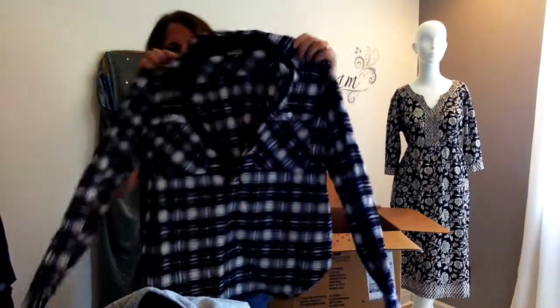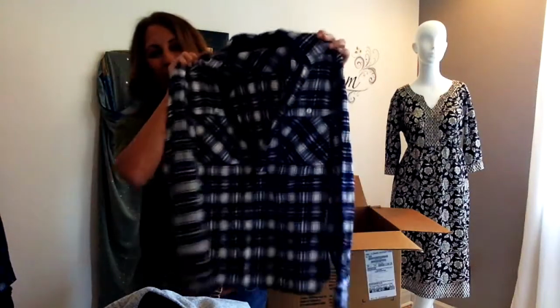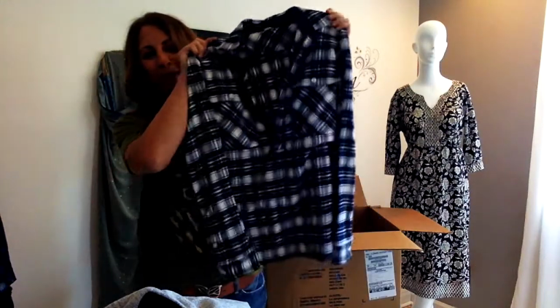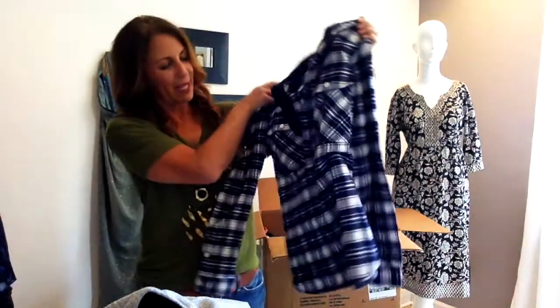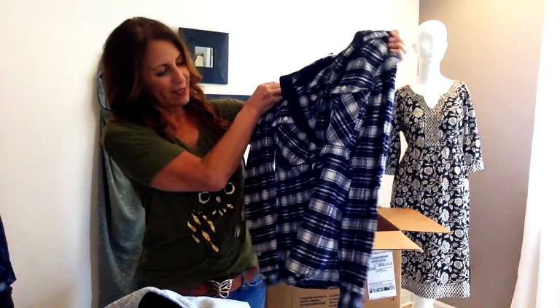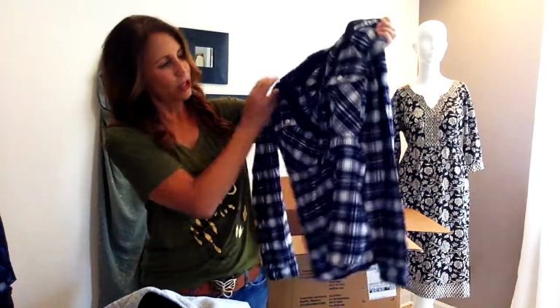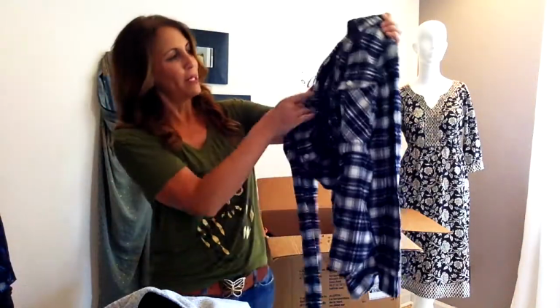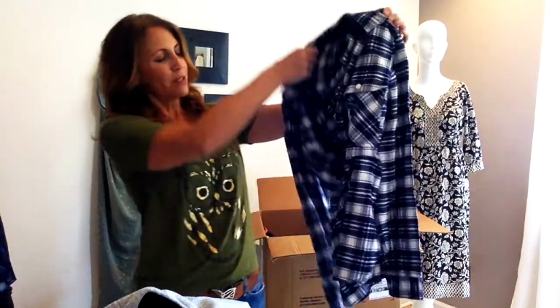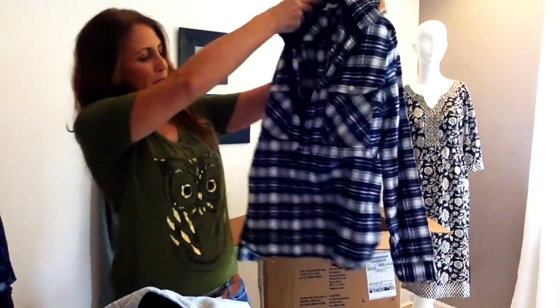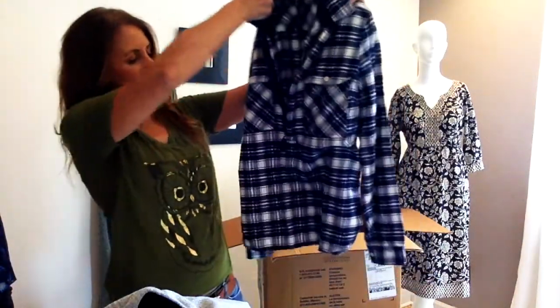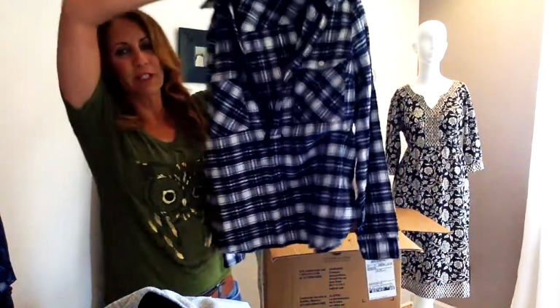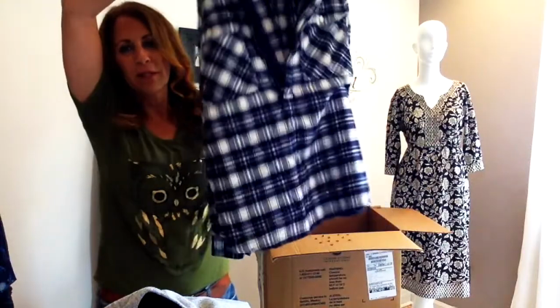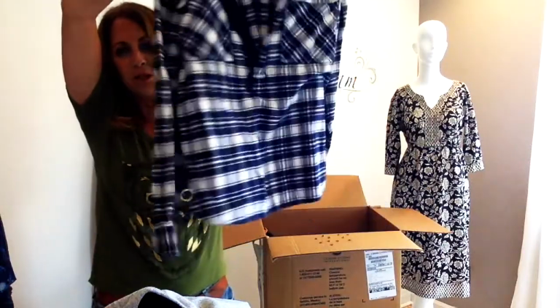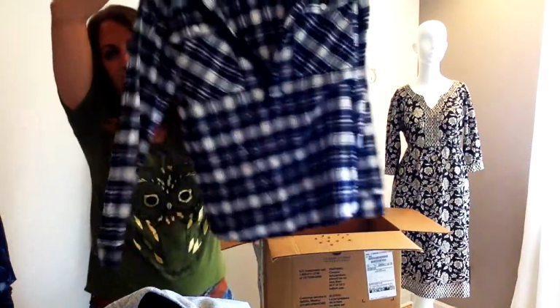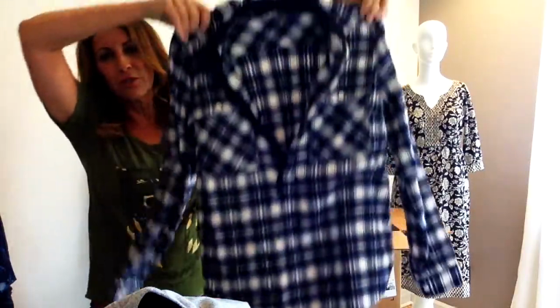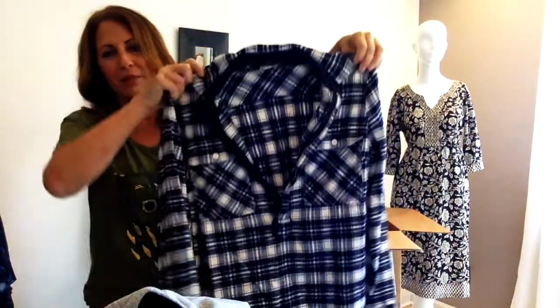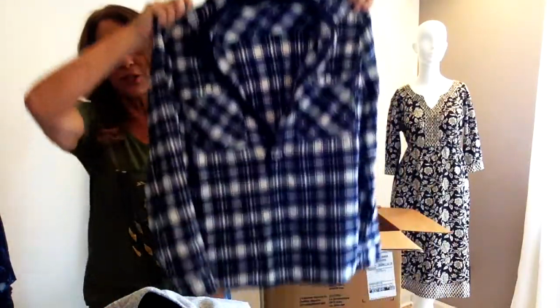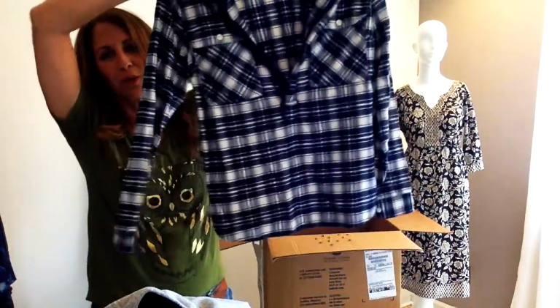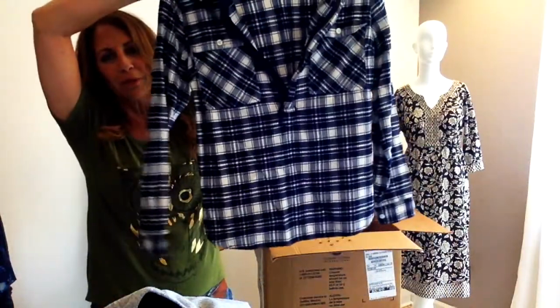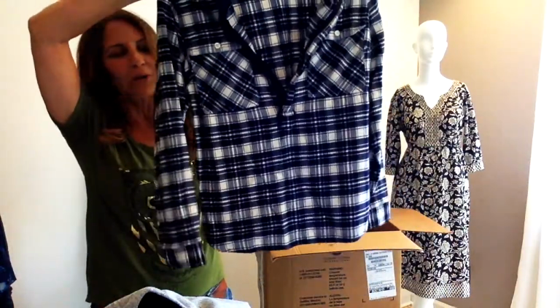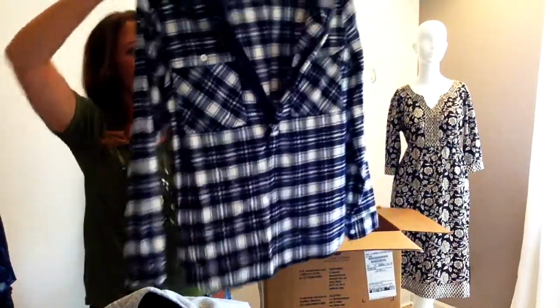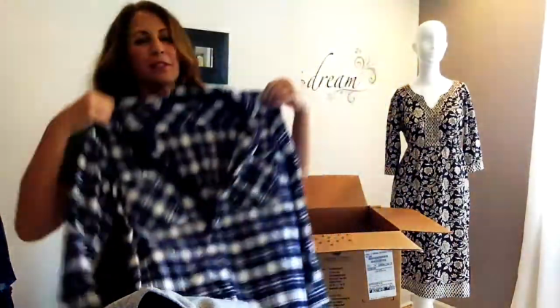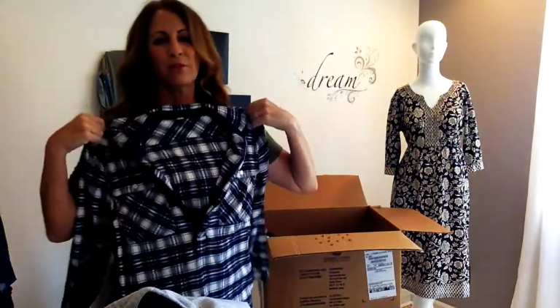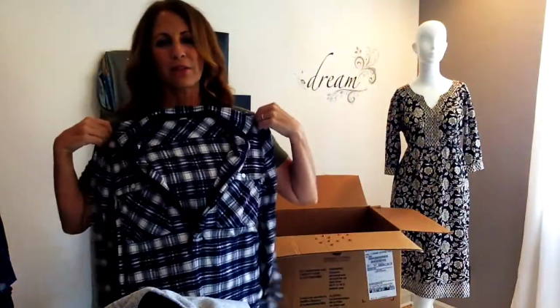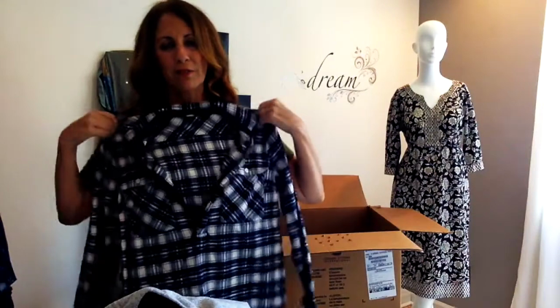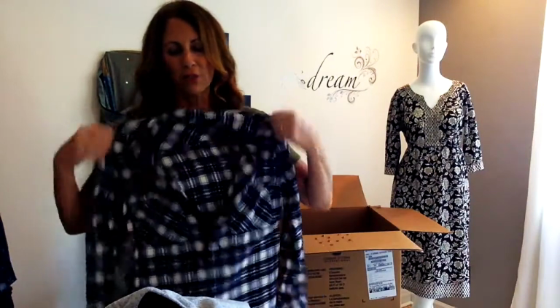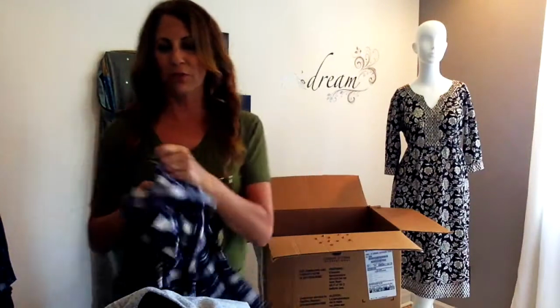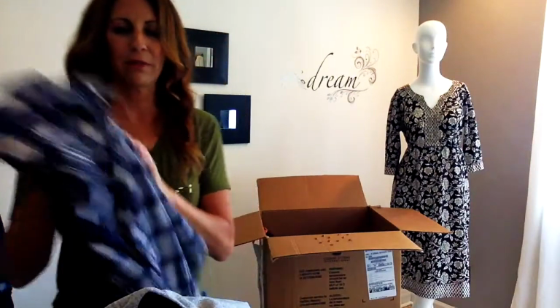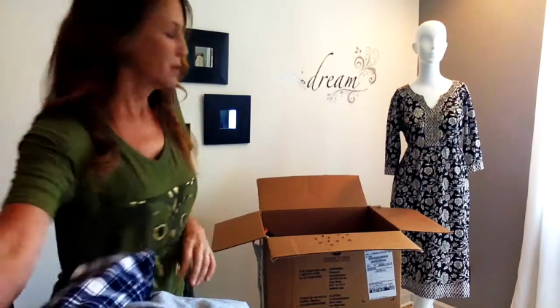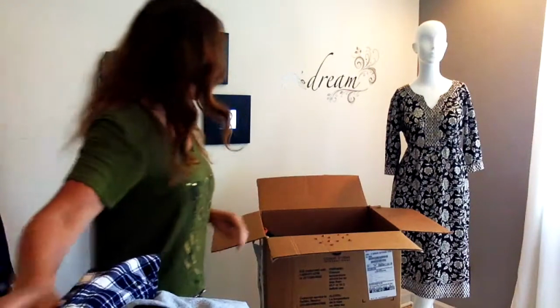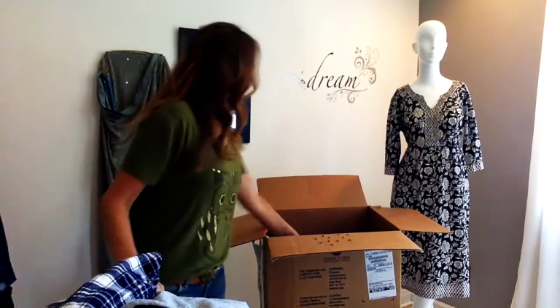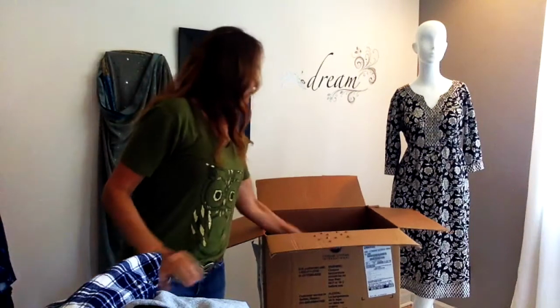J.Crew plaid — this is what they call a half zip. It's not a button down, it's just a half zip. That's adorable. I don't think it would fit my shoulders, but very cute.